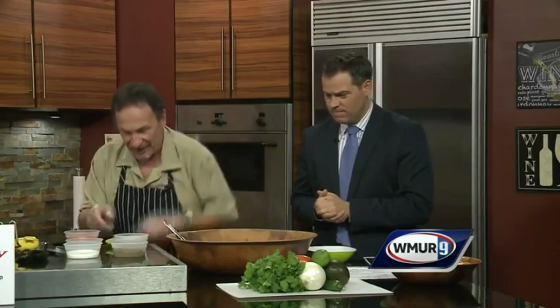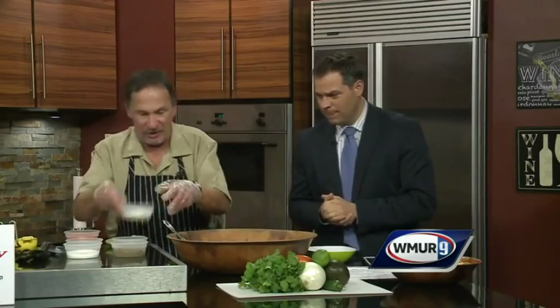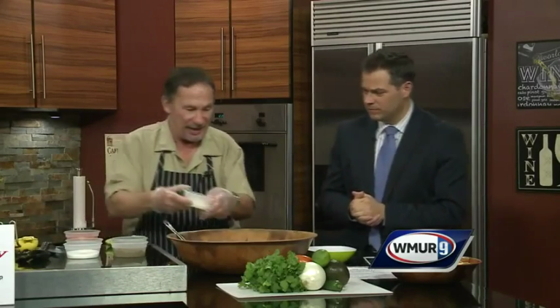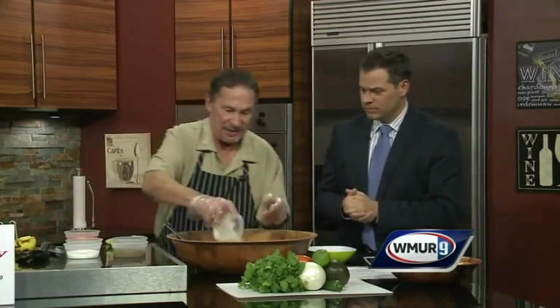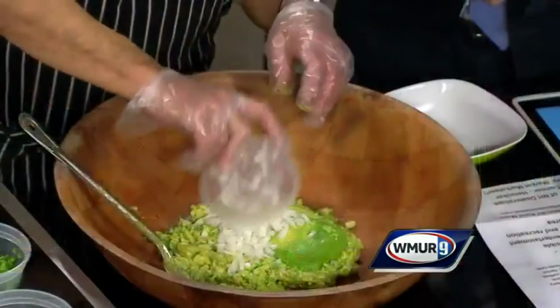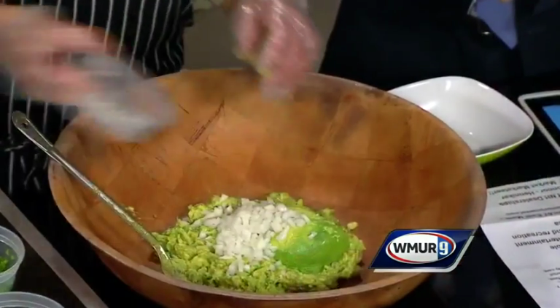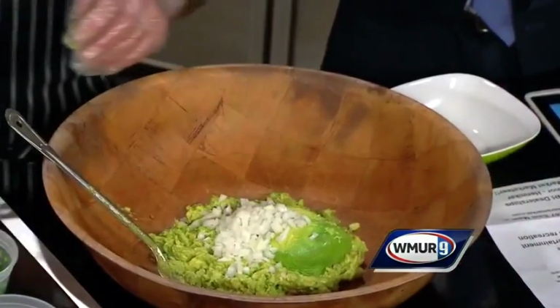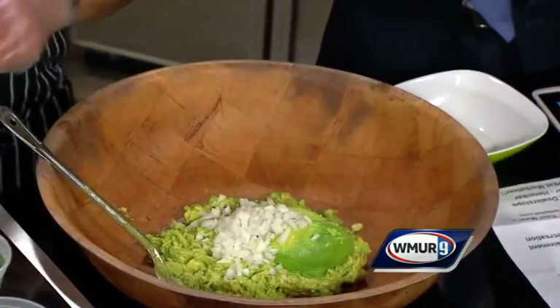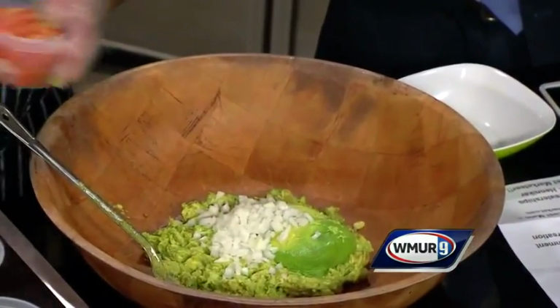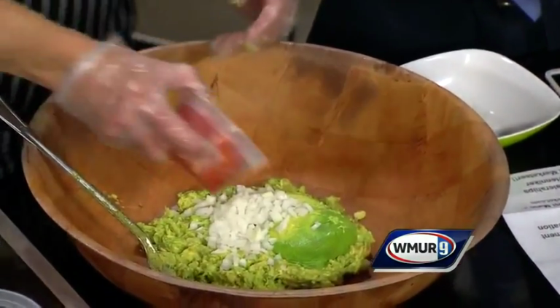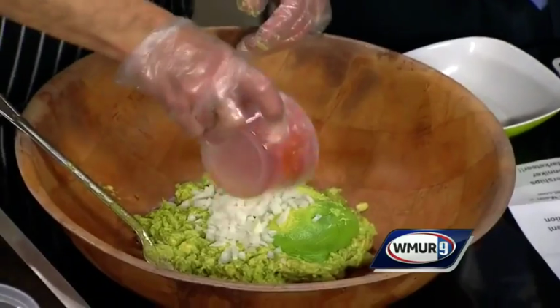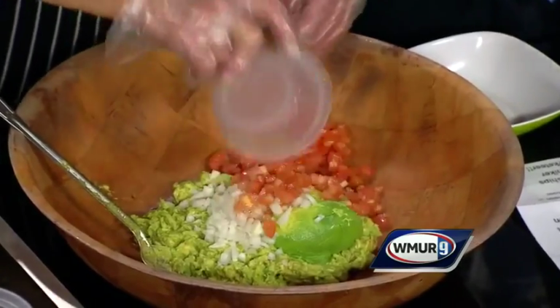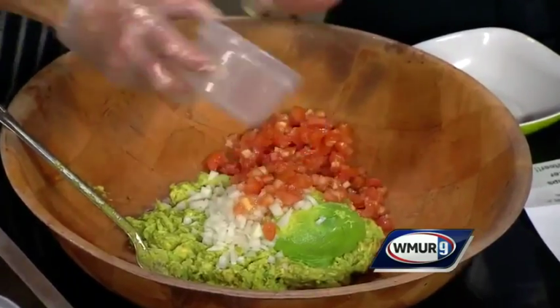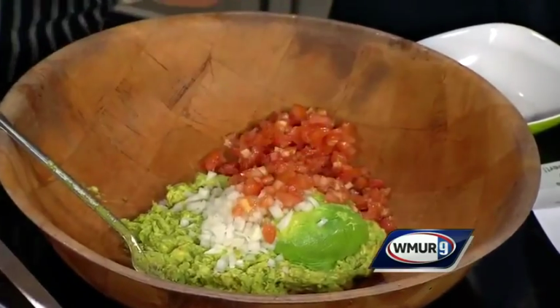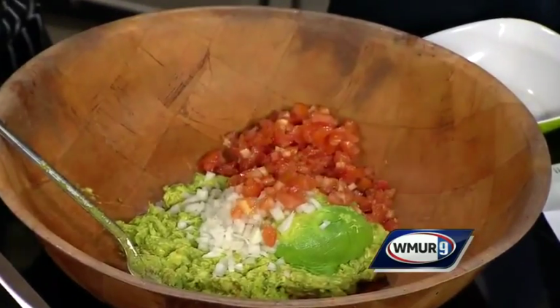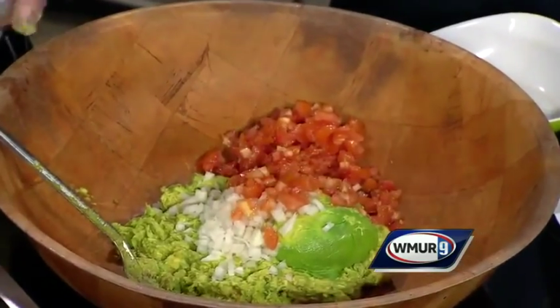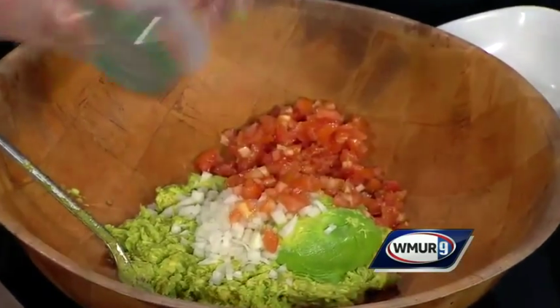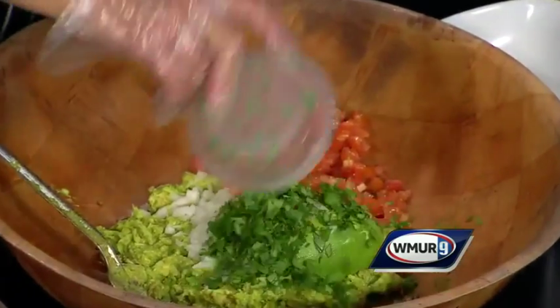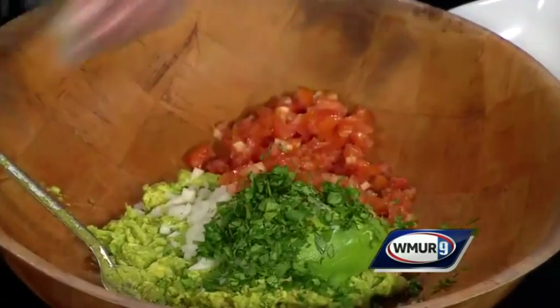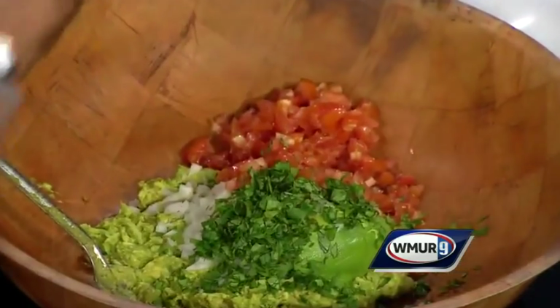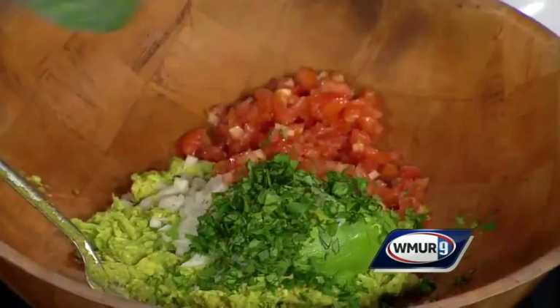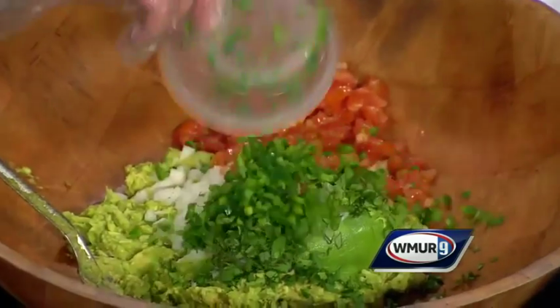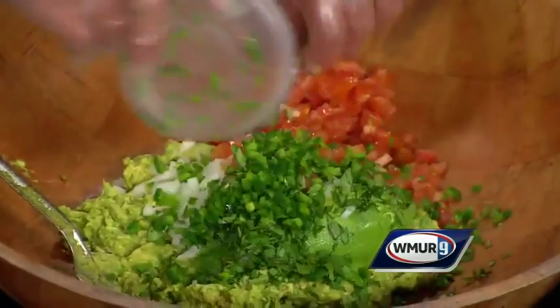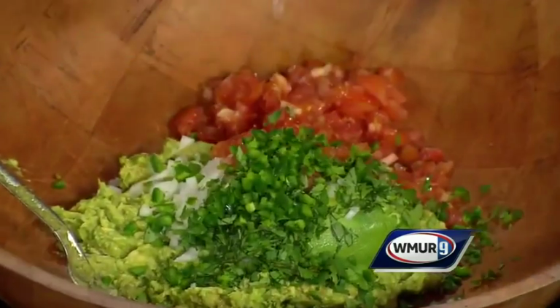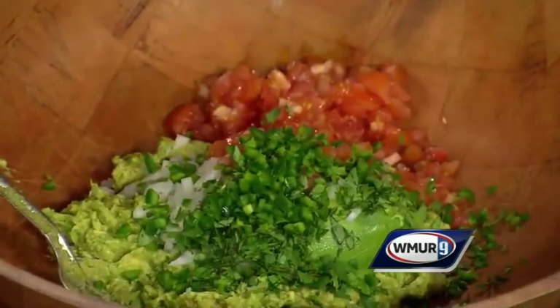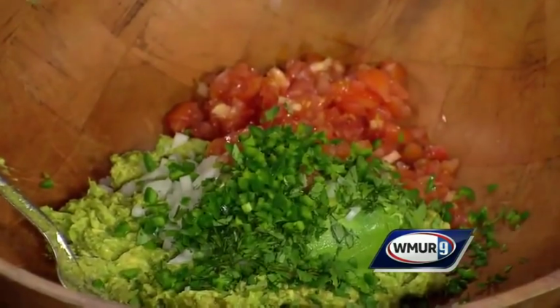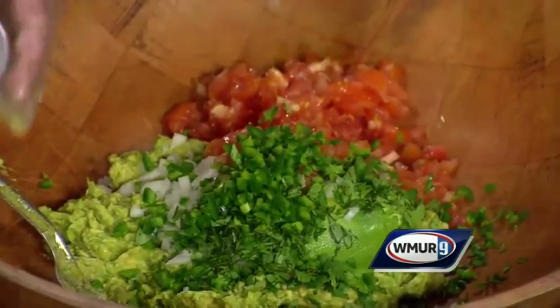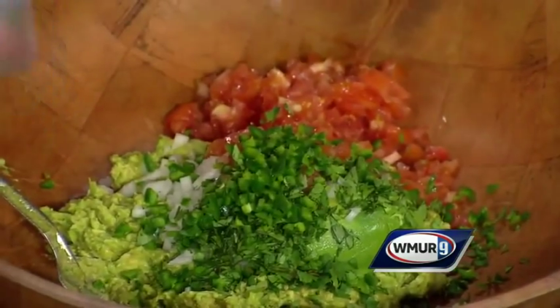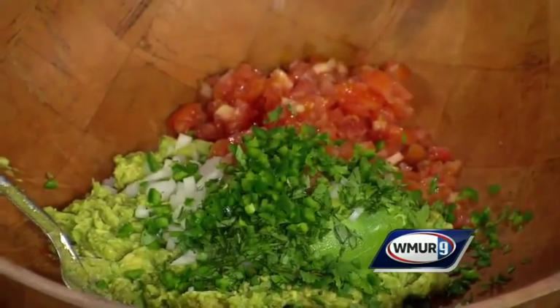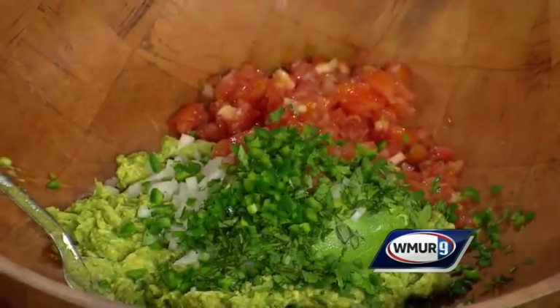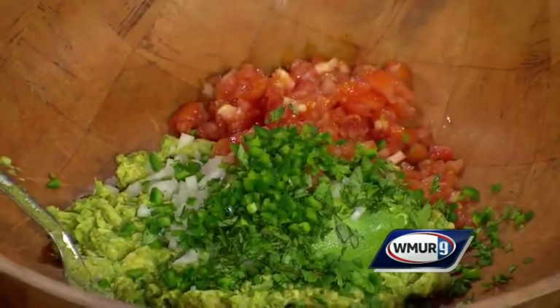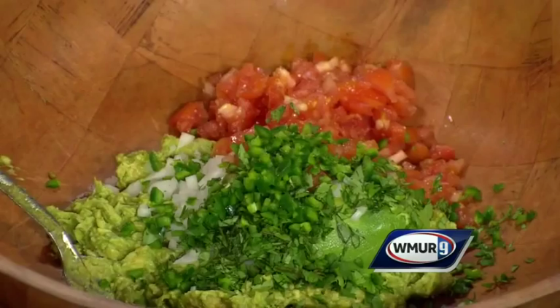Then we add the onions. The recipe is on your TV station's website. We have two minutes left here. Tomato — this is starting to smell good, by the way — jalapeño peppers. That smells good. Sweet white onion.